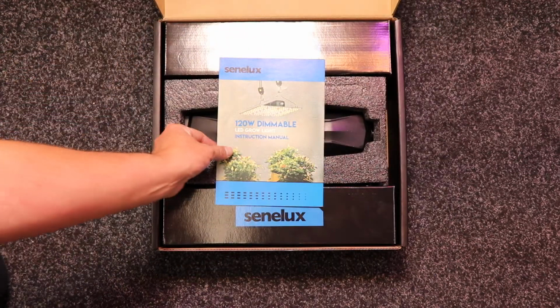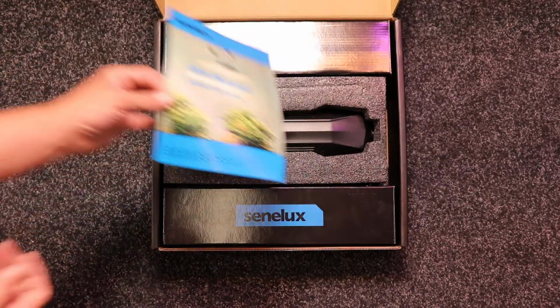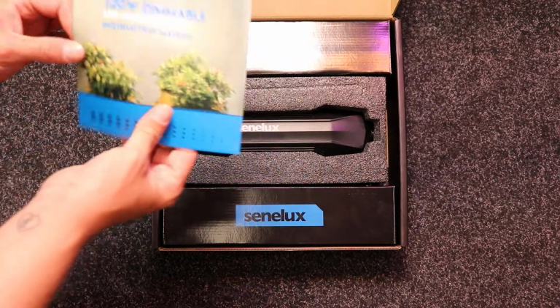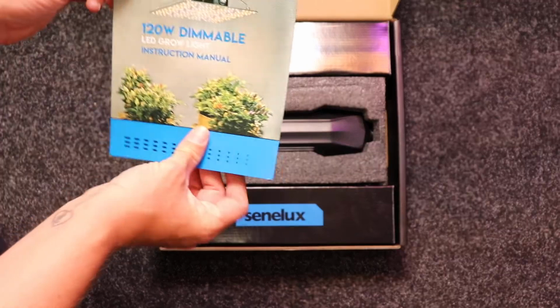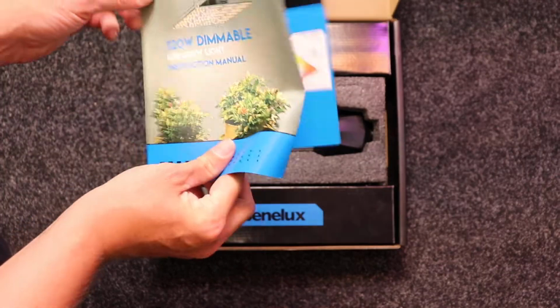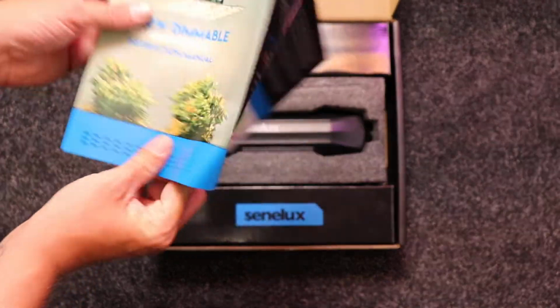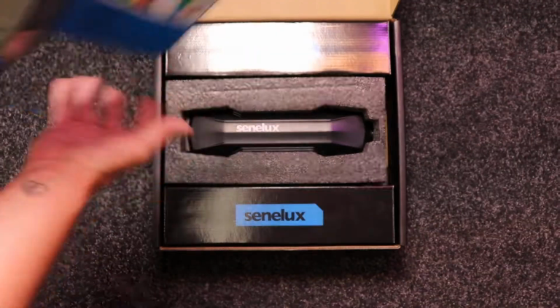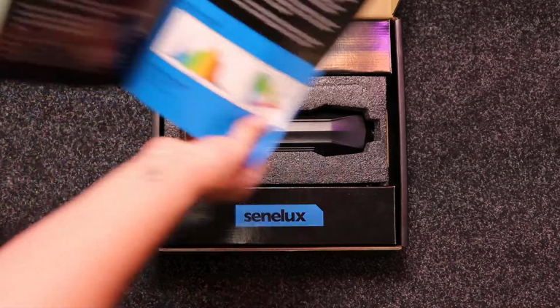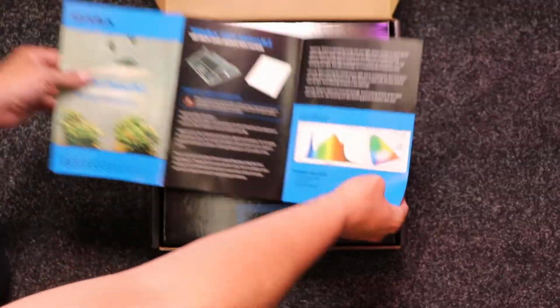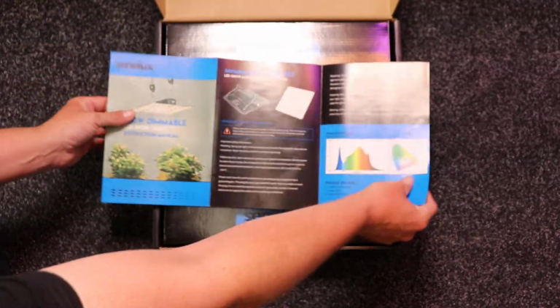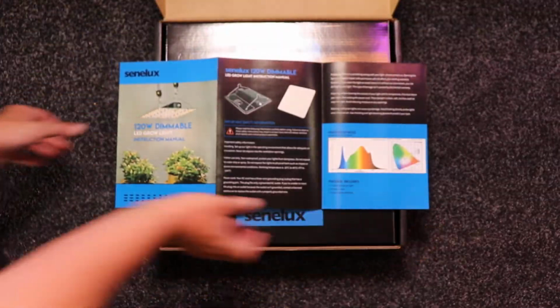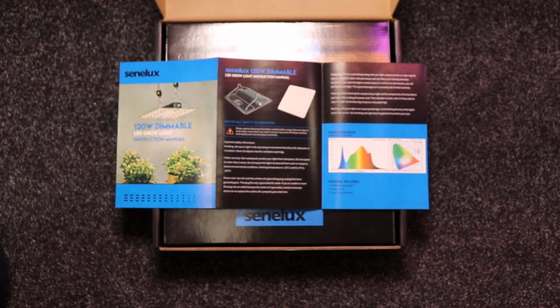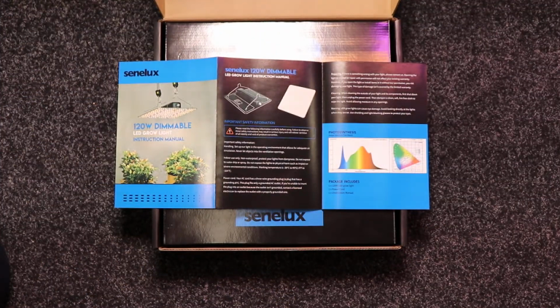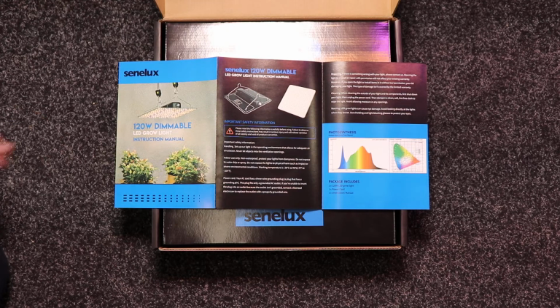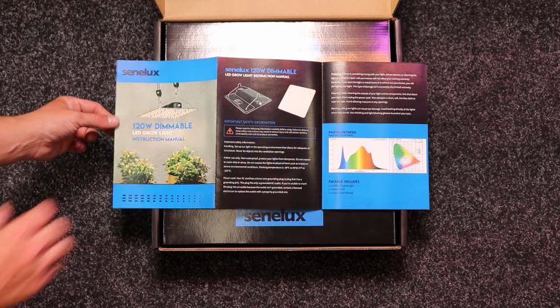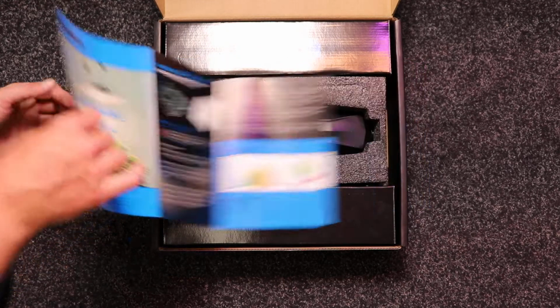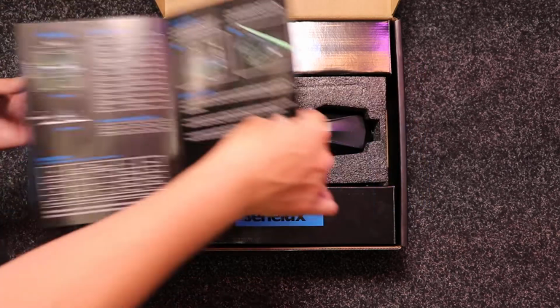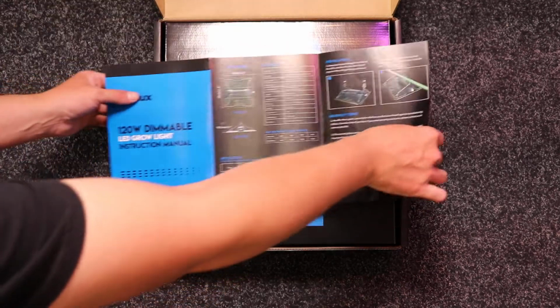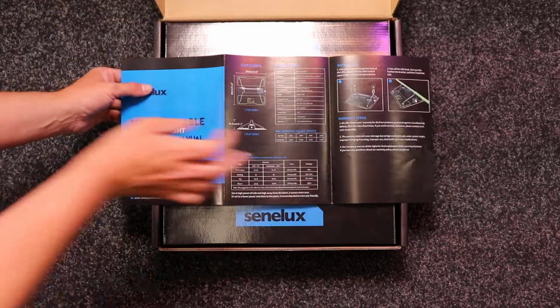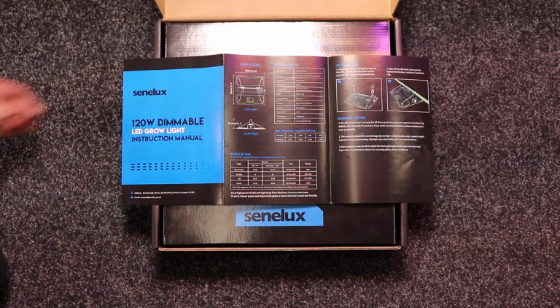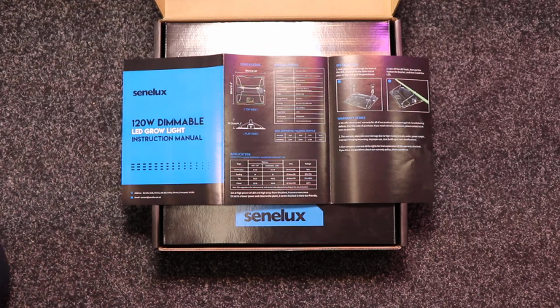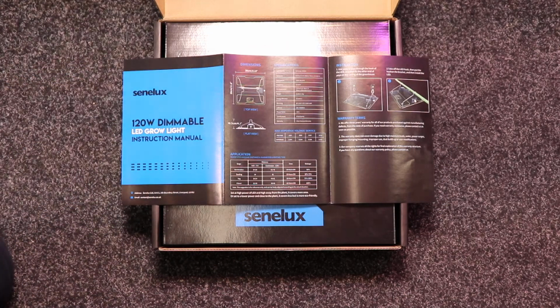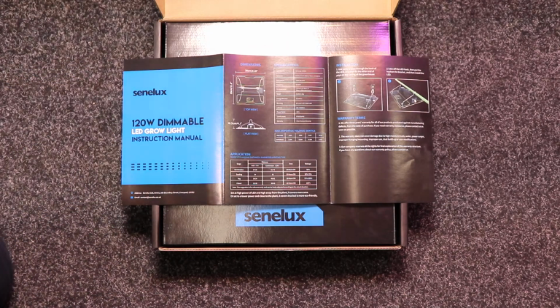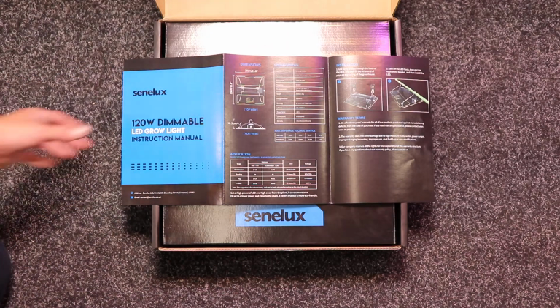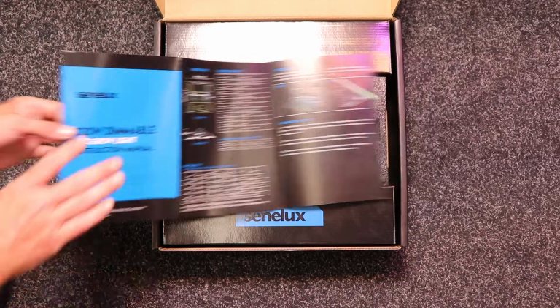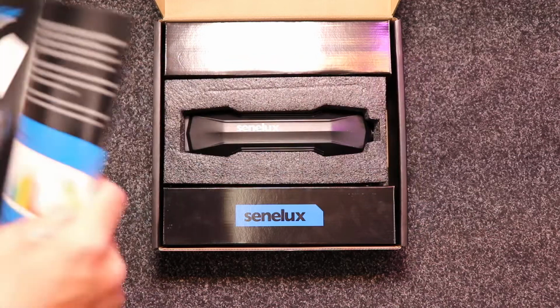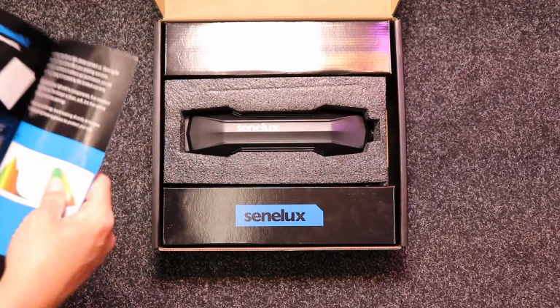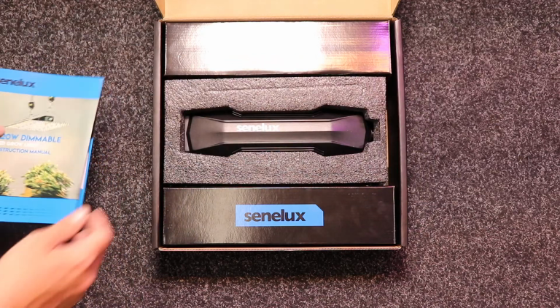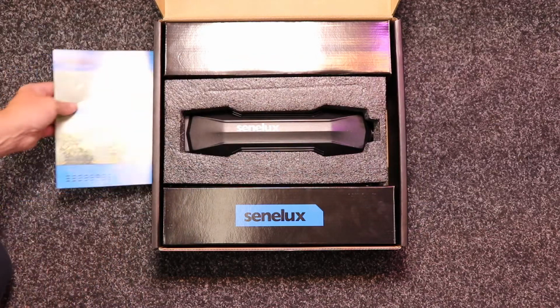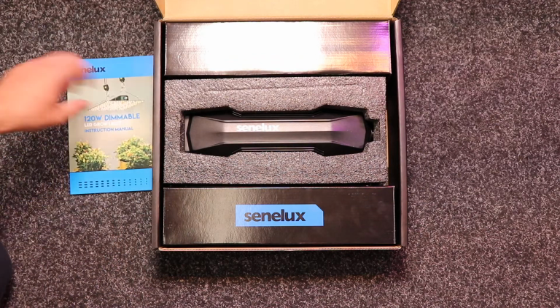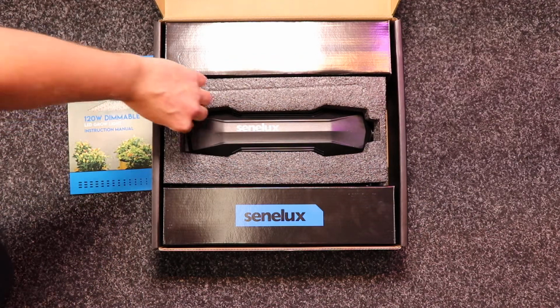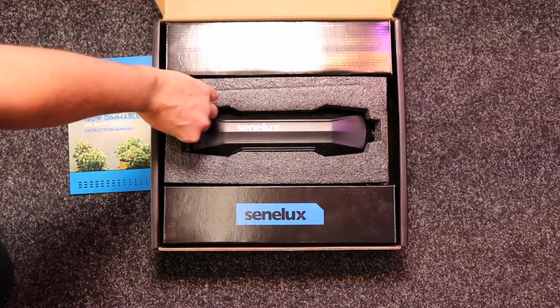First of all we have the instruction manual. Let's see what else we've got in here.